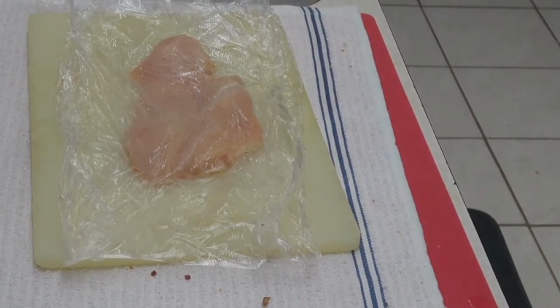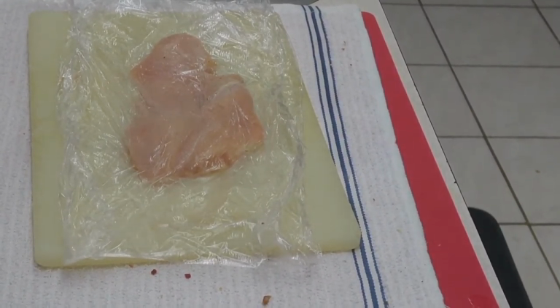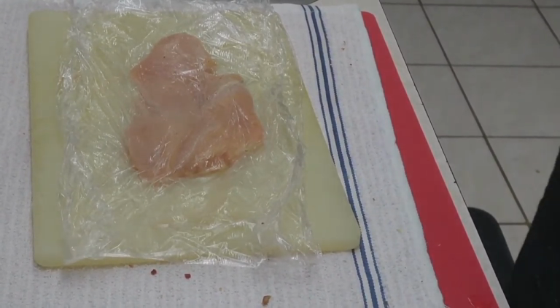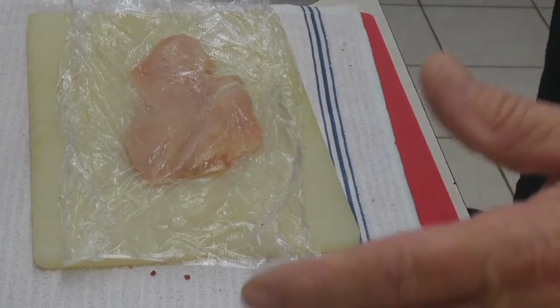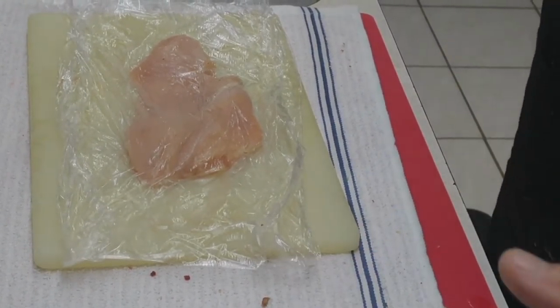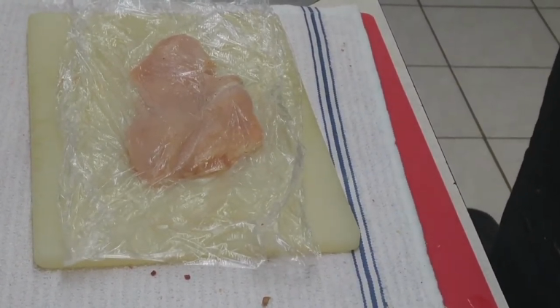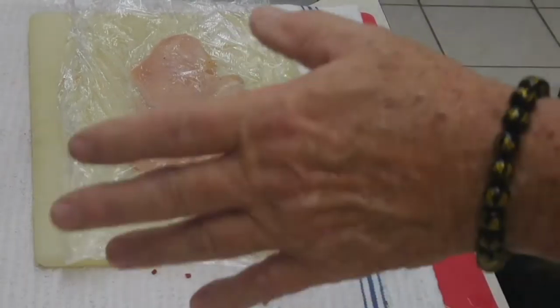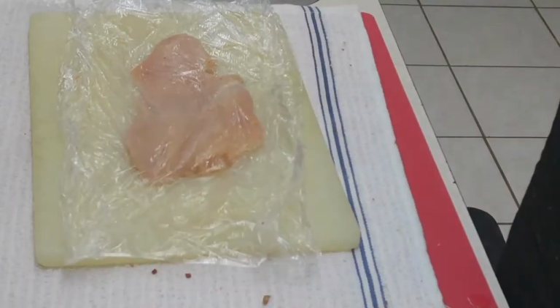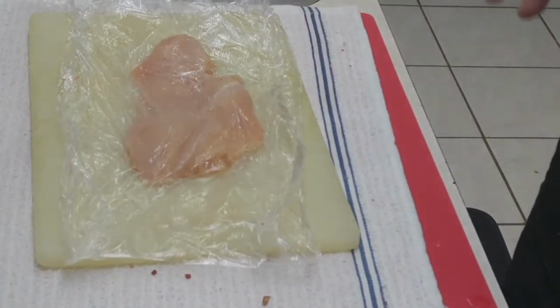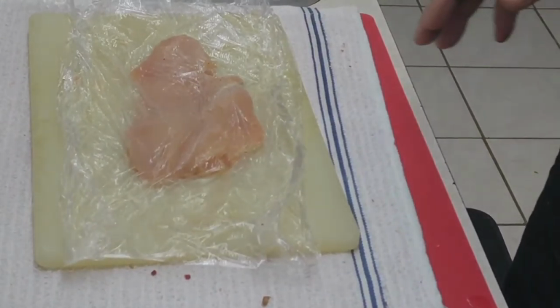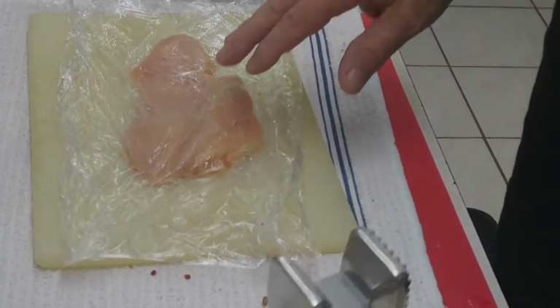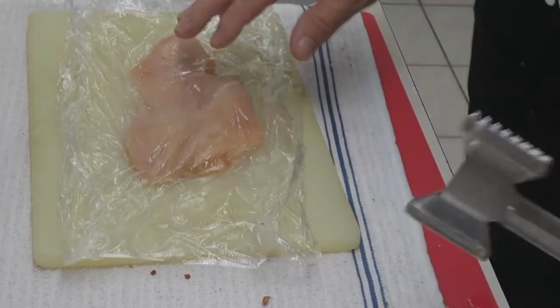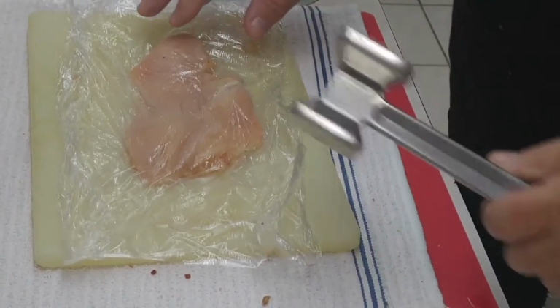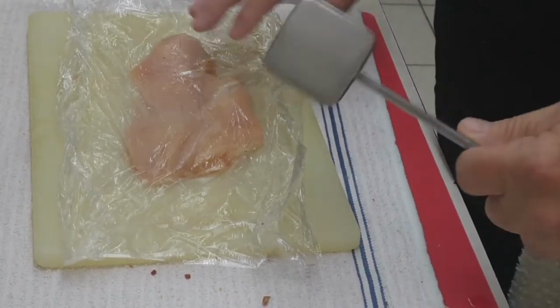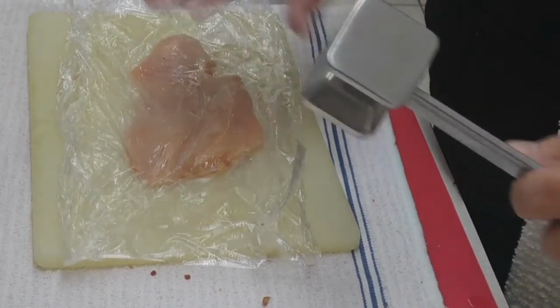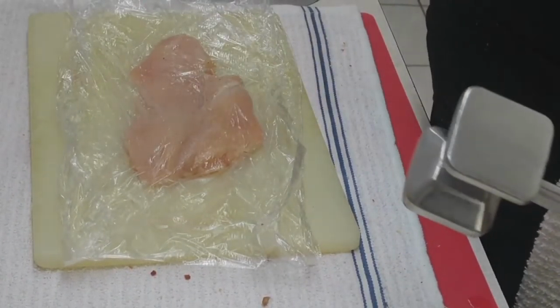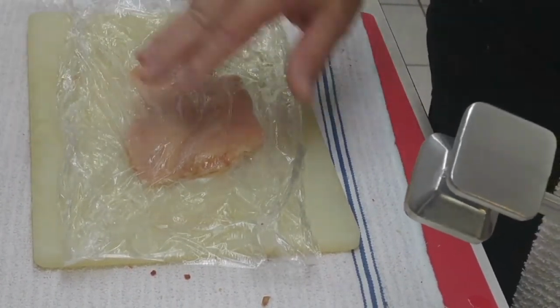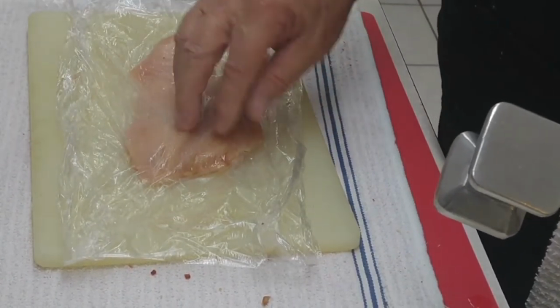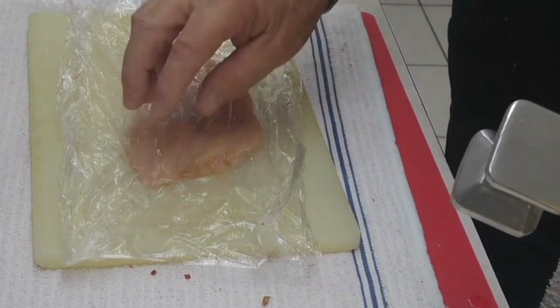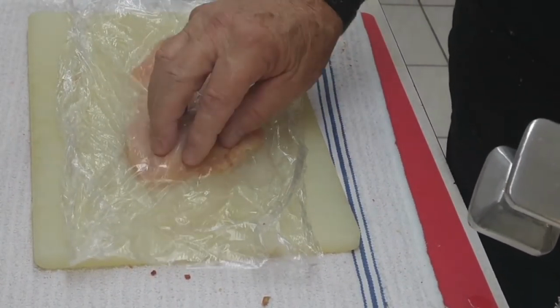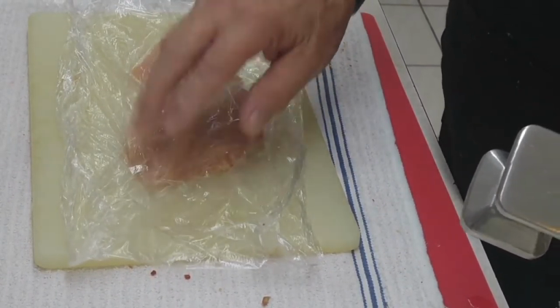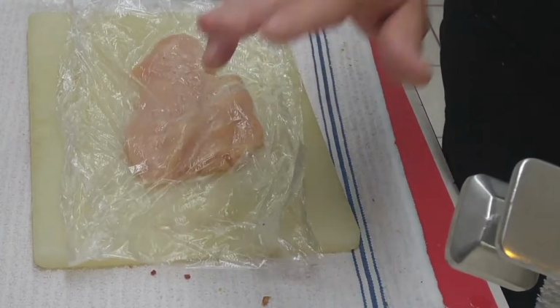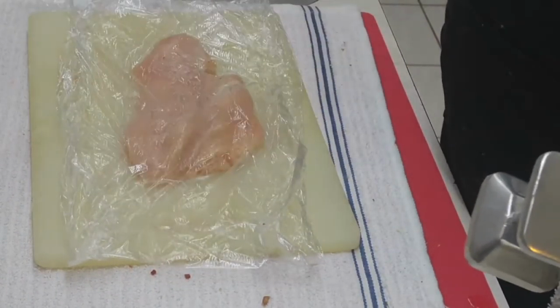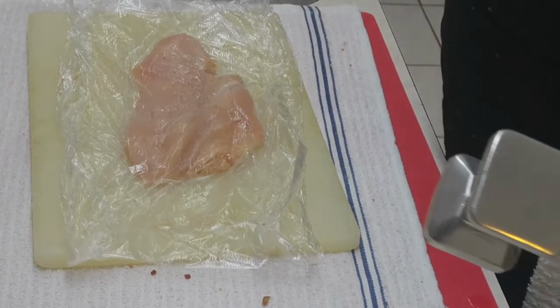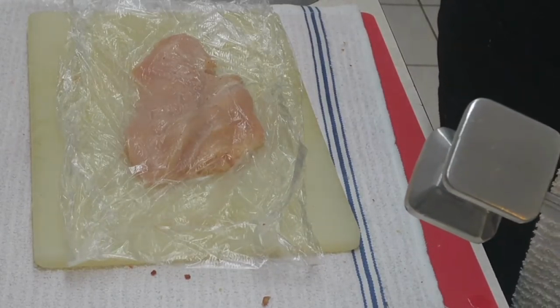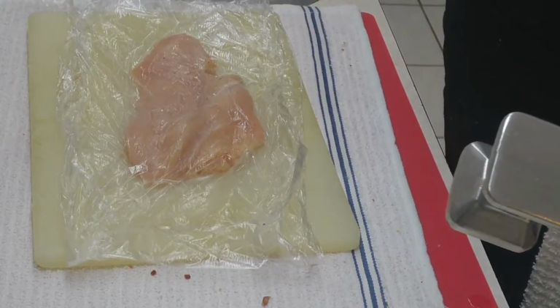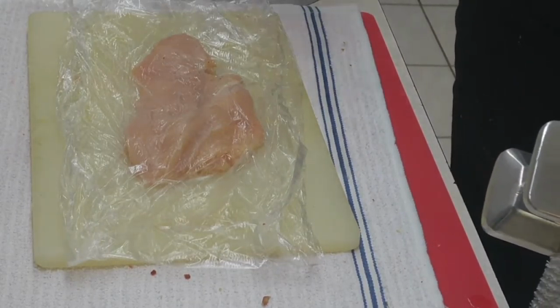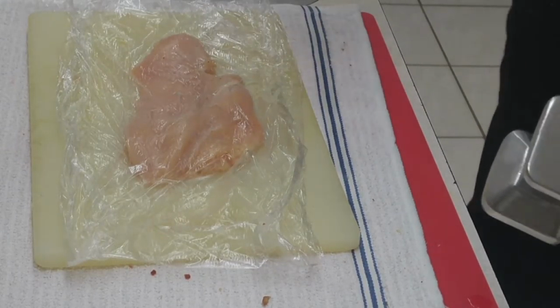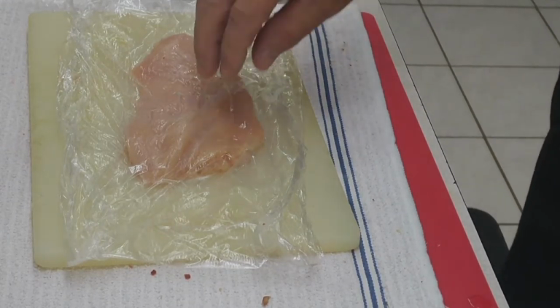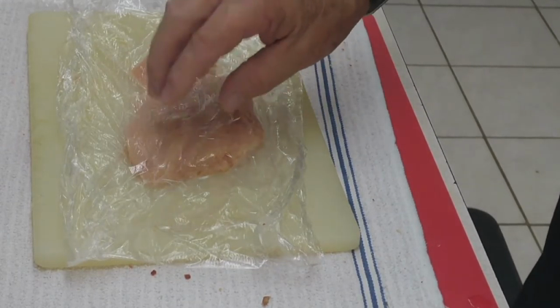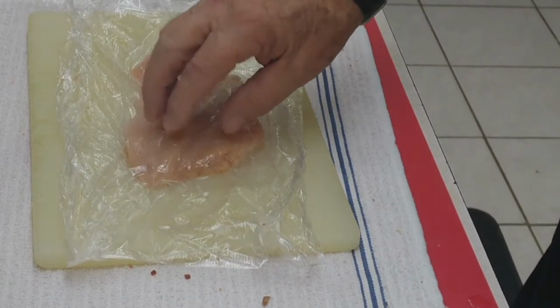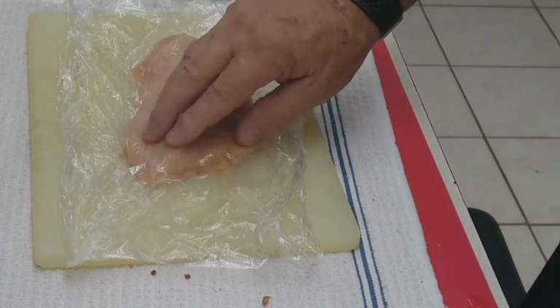These ones I've already pounded out — cut them down right down the middle of the breast and then just pounded them to about a quarter of an inch, maybe a little more. And I got one here to show you what I was doing.